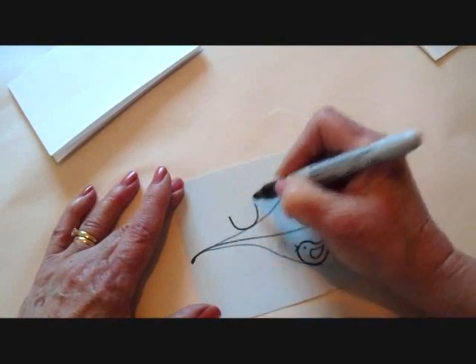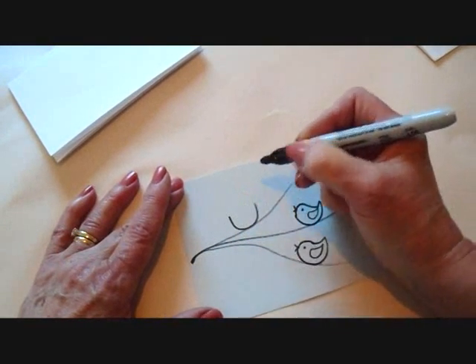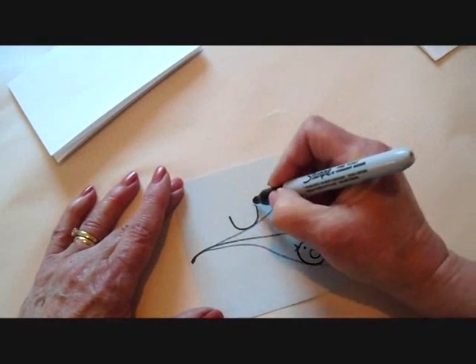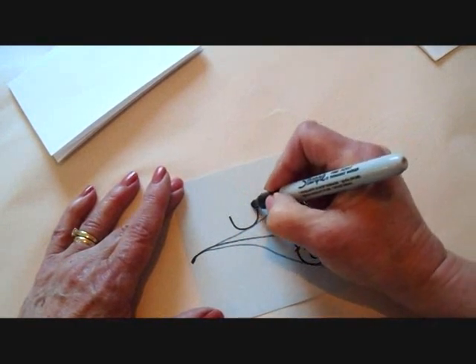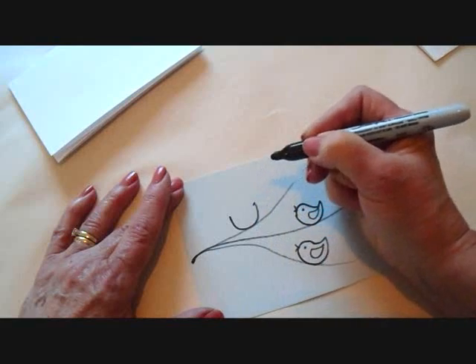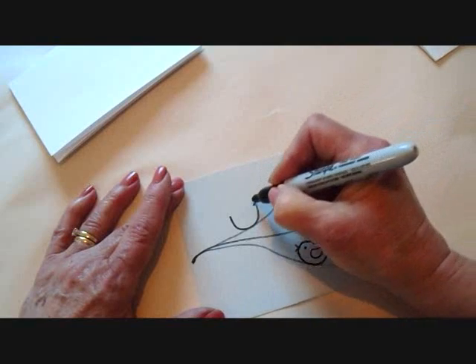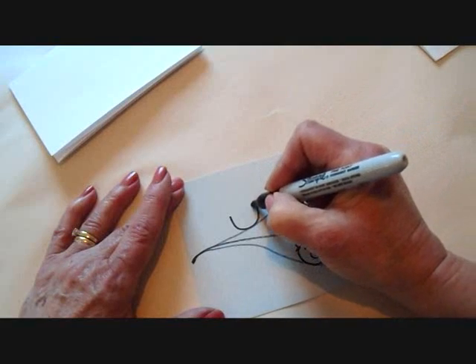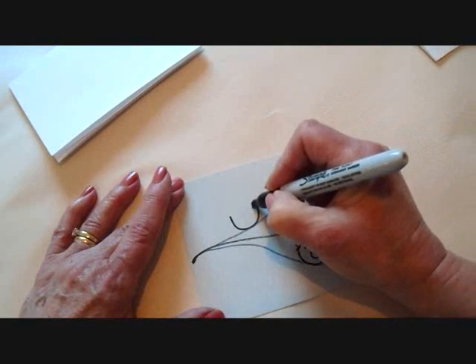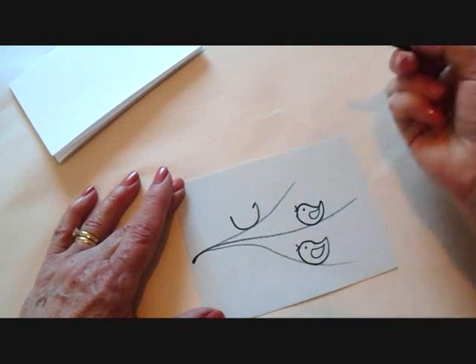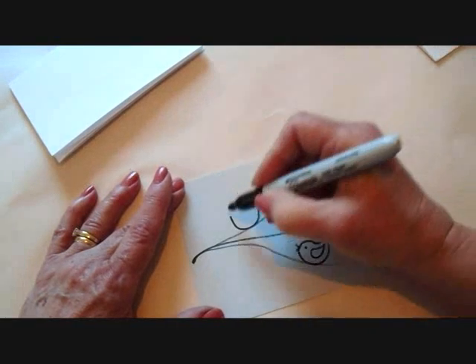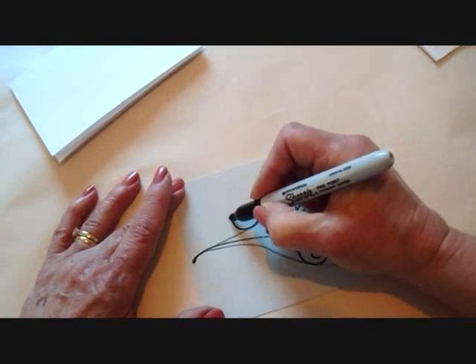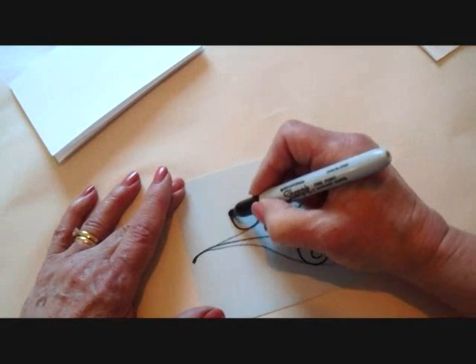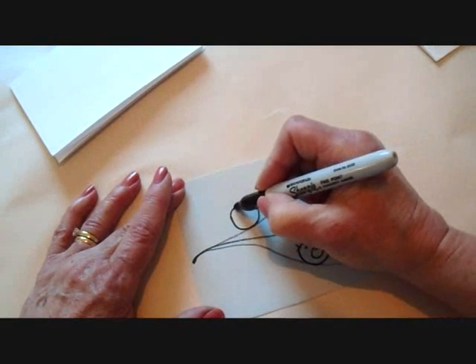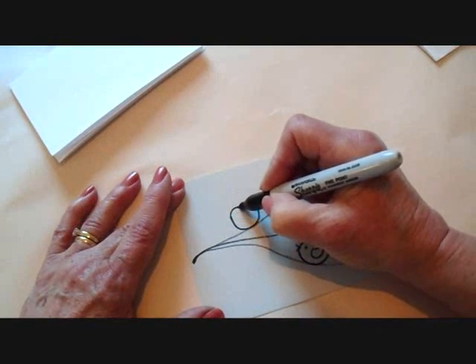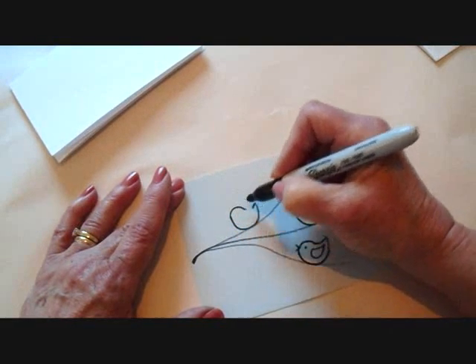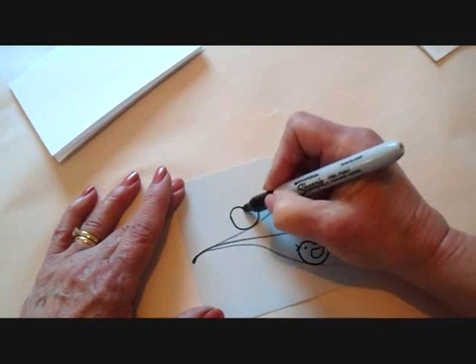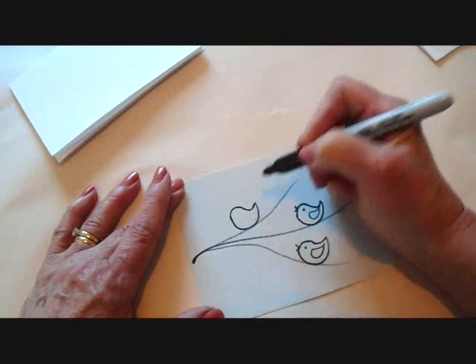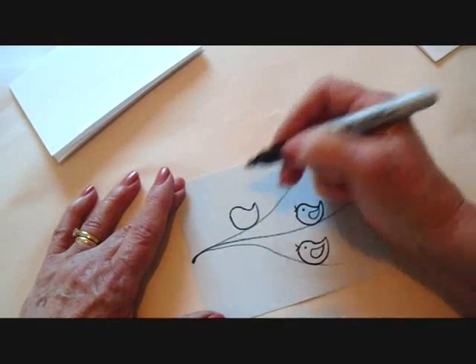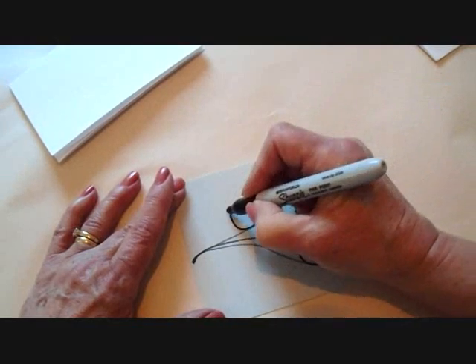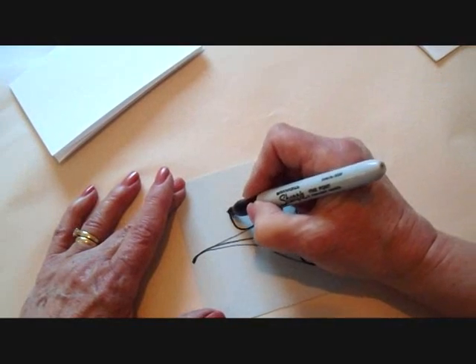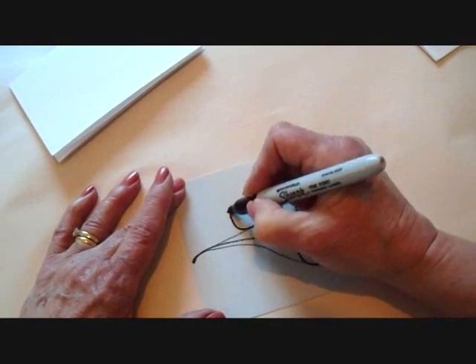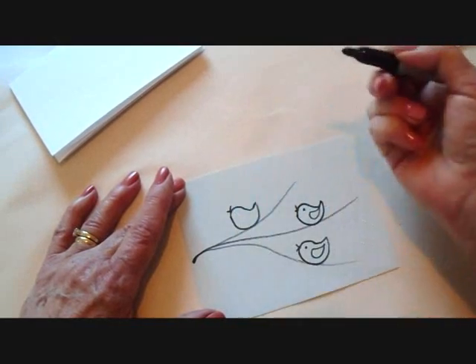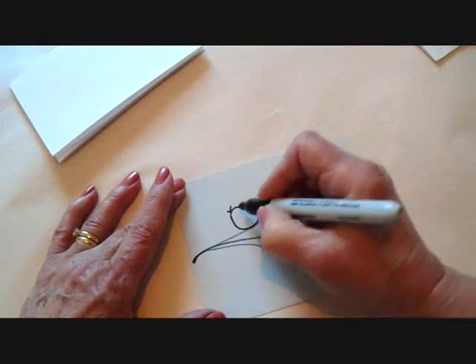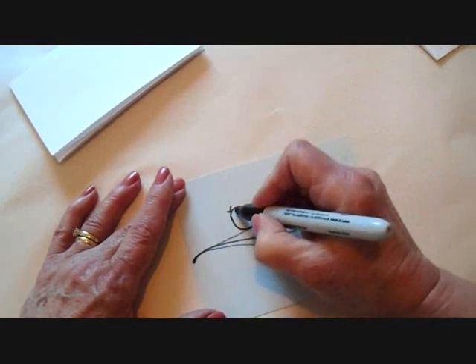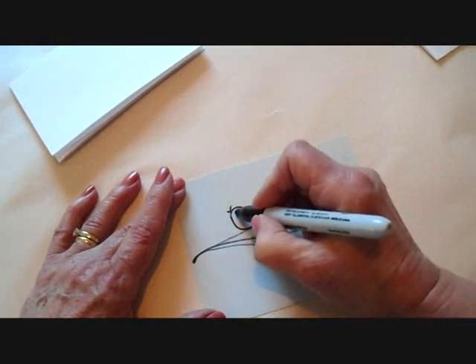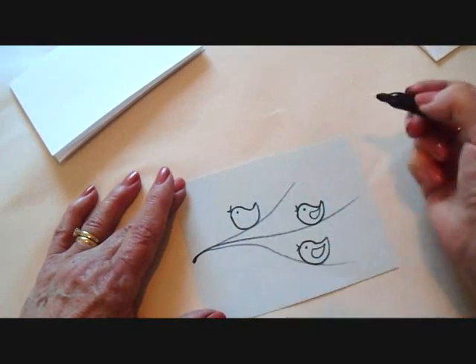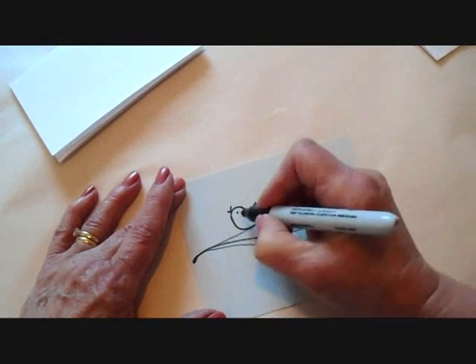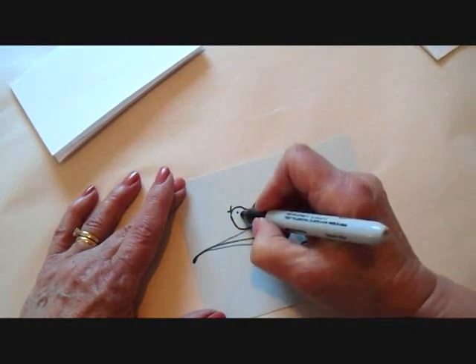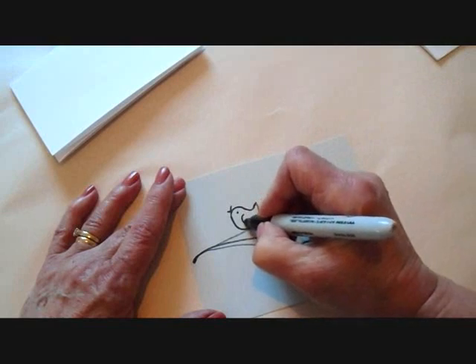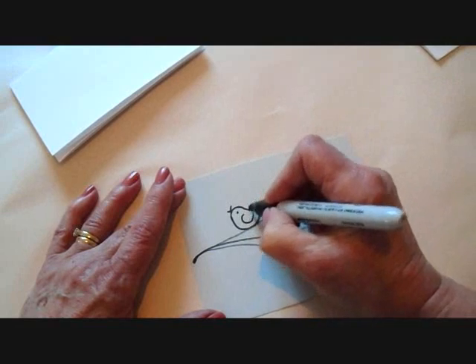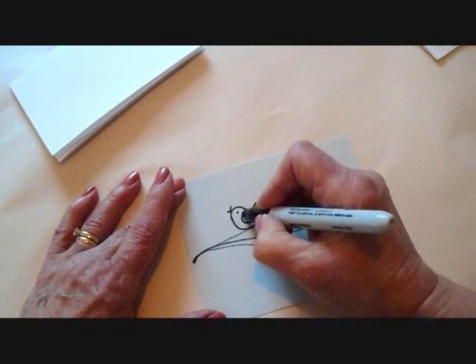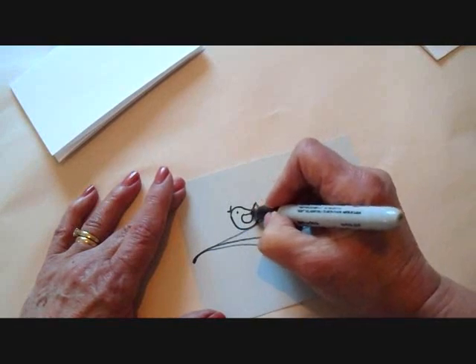I'm going to make a third one here. Half circle, make a little peak here, make it a little bit longer. And a round head and connect it. And he's just singing away. Another wing.